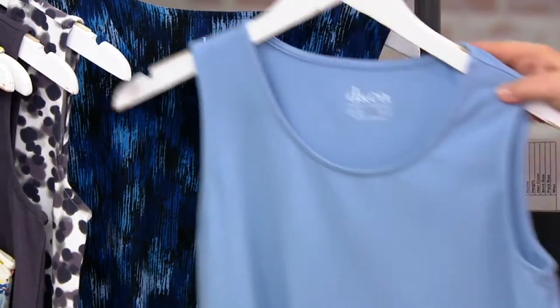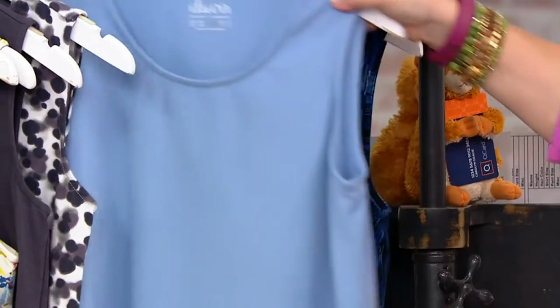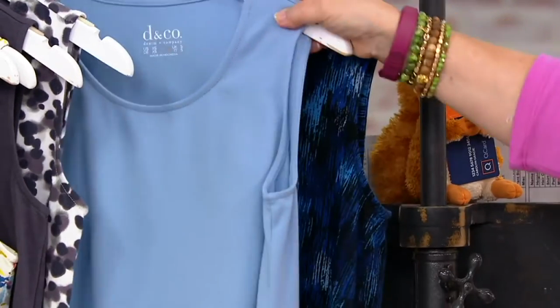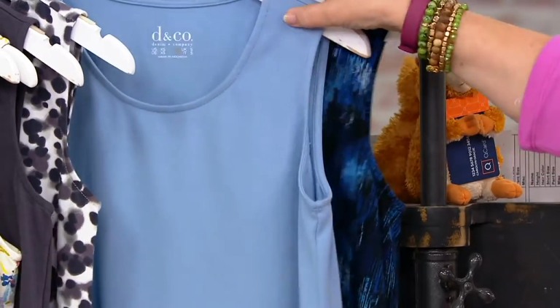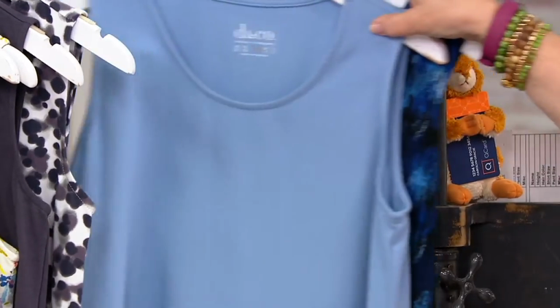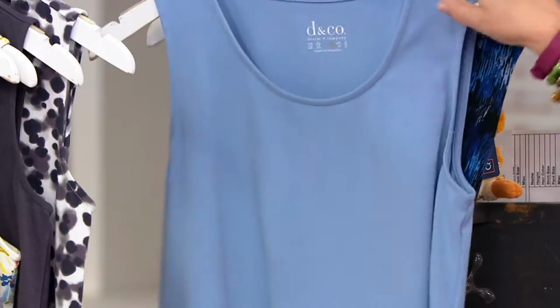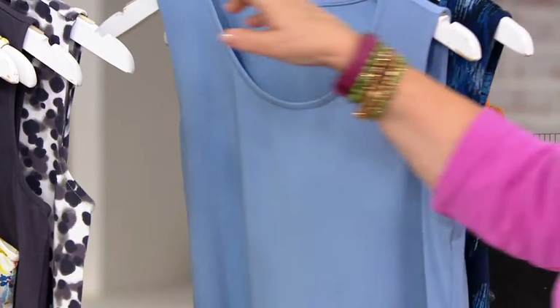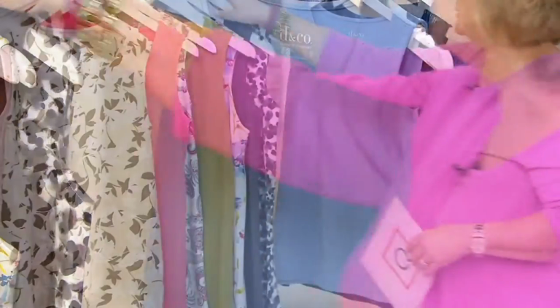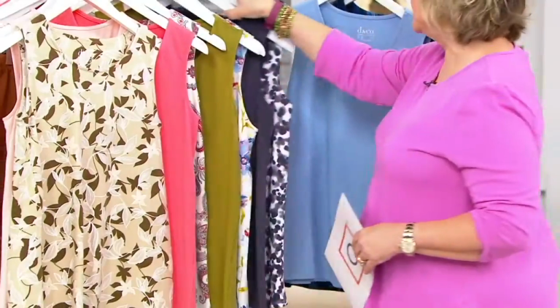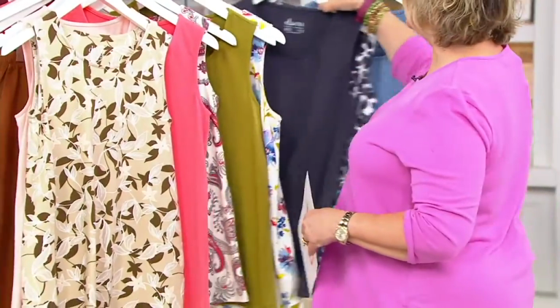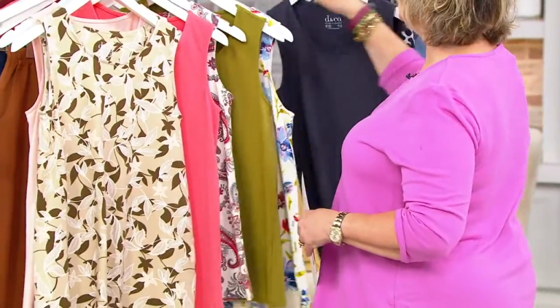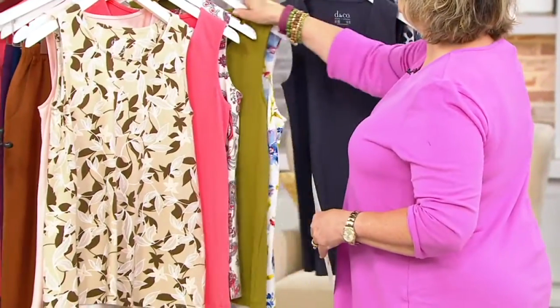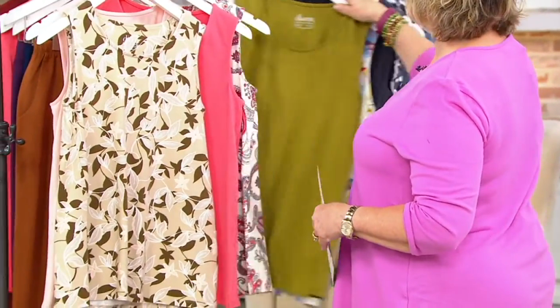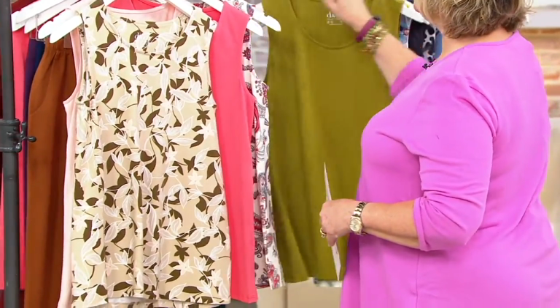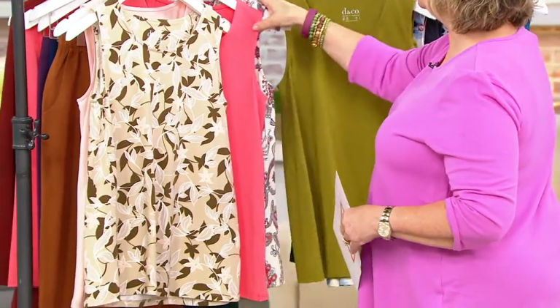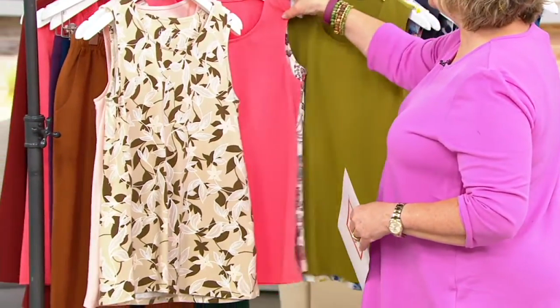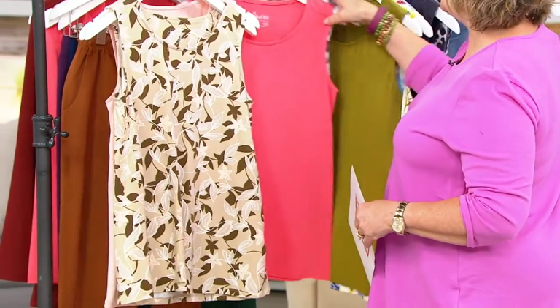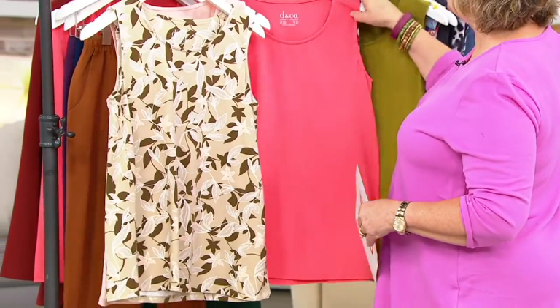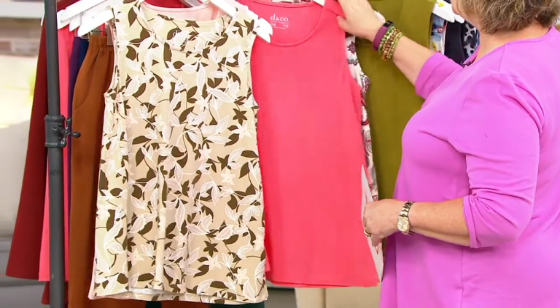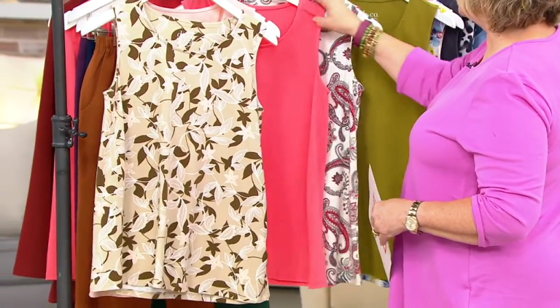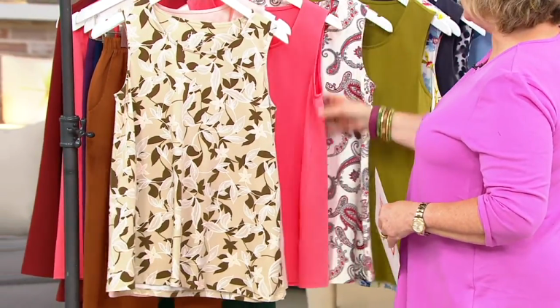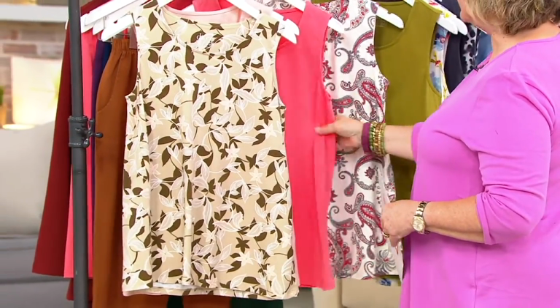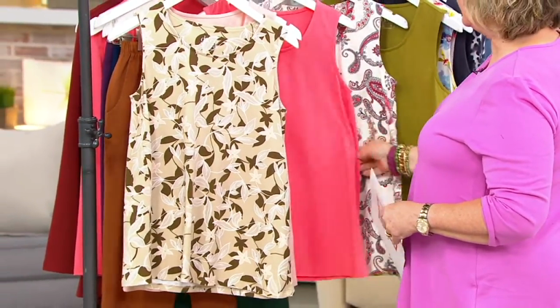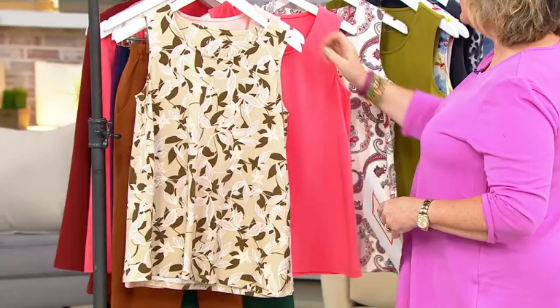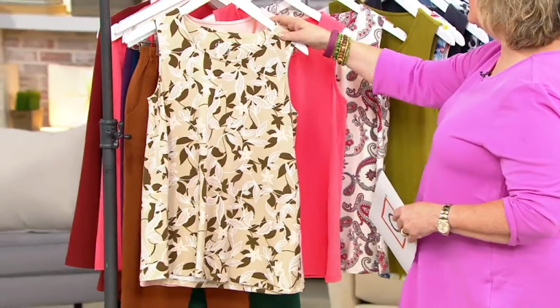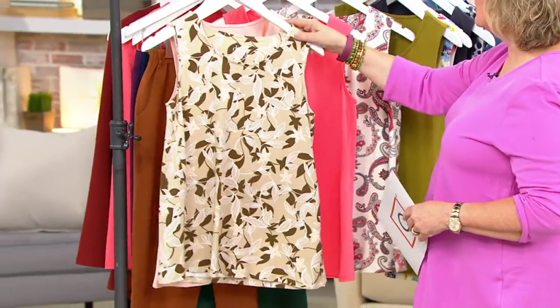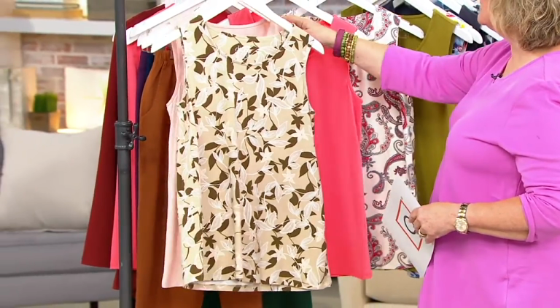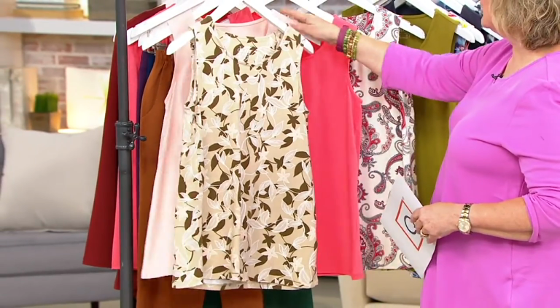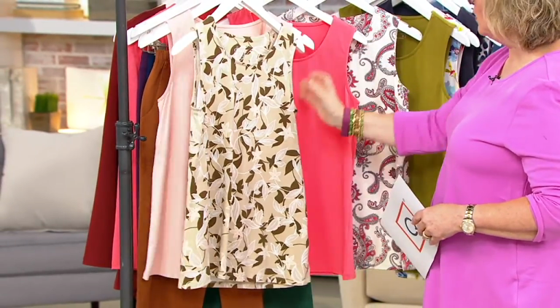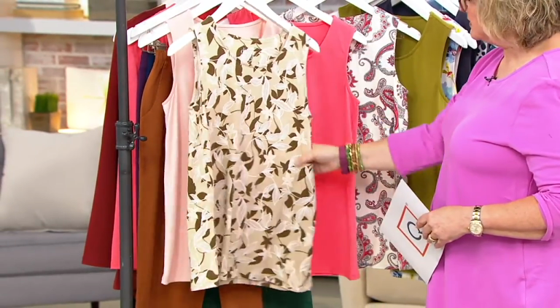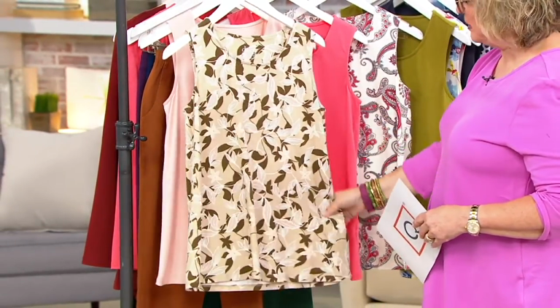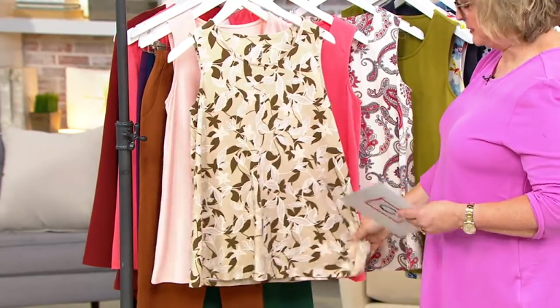So they're obviously very, very limited, everybody. If you can wear one of the sizes we have remaining, I would totally grab this set. Gary, let's quickly tell everyone why this is so popular.